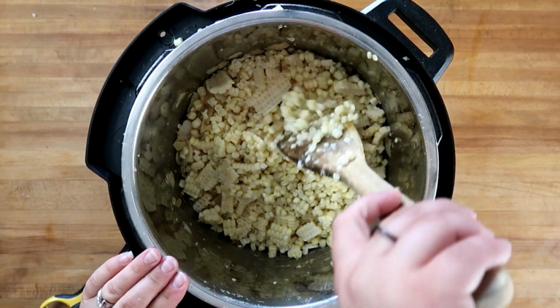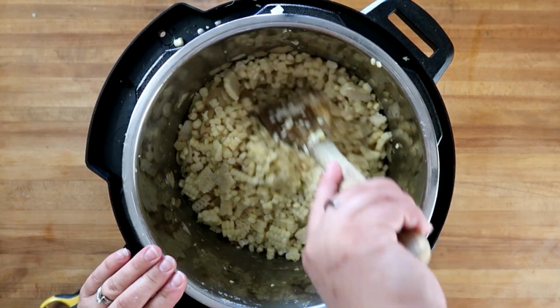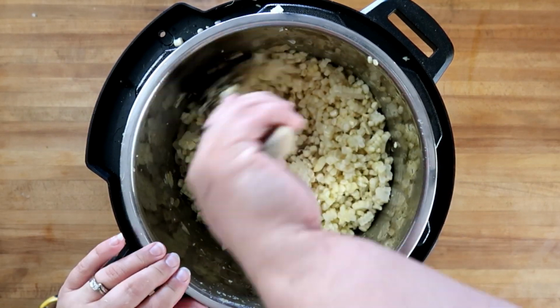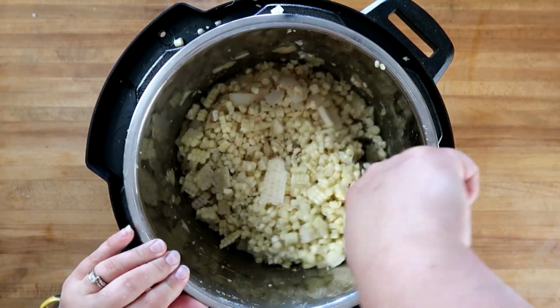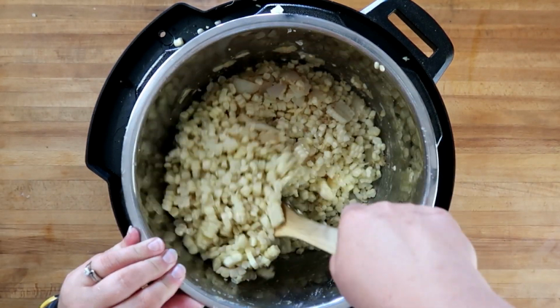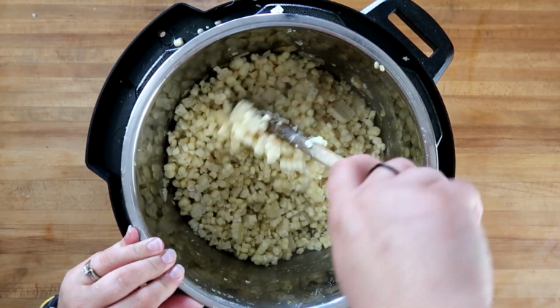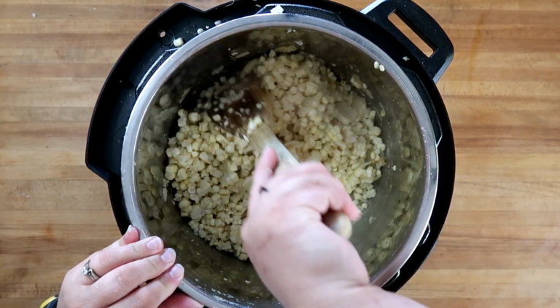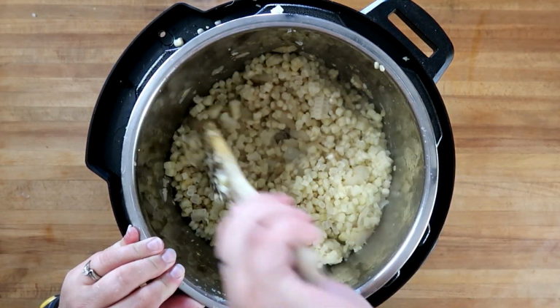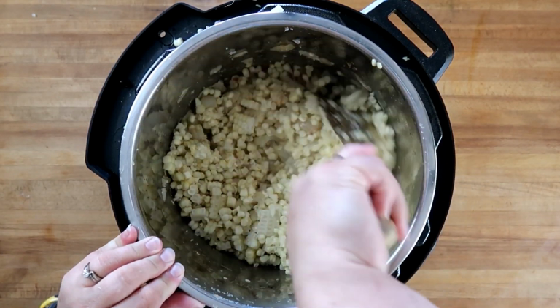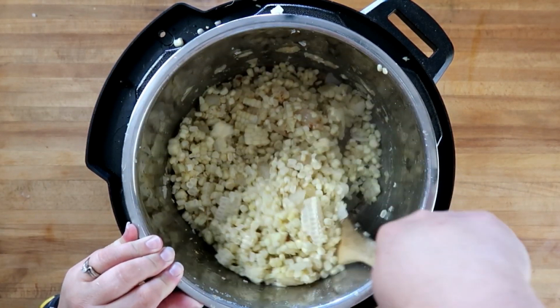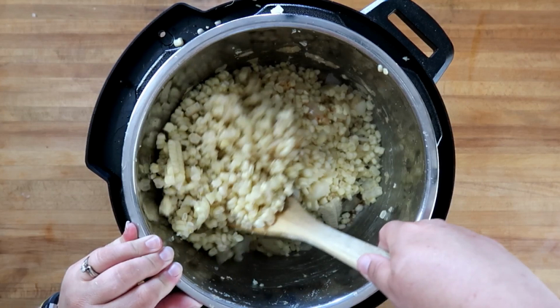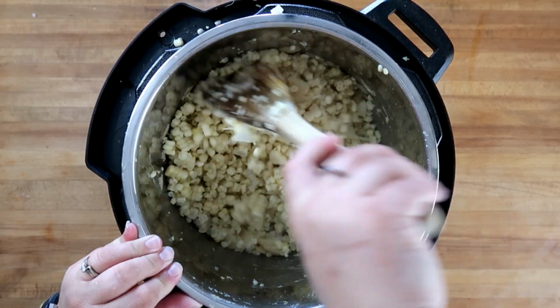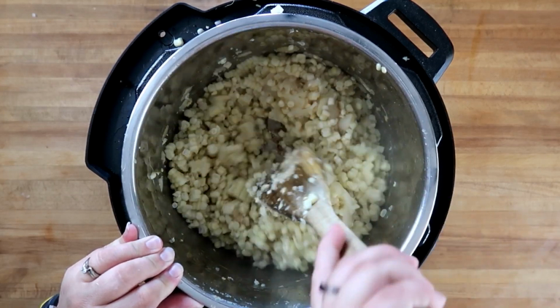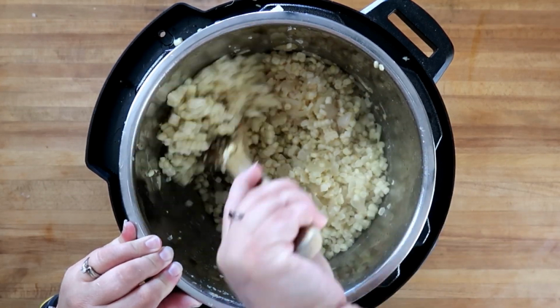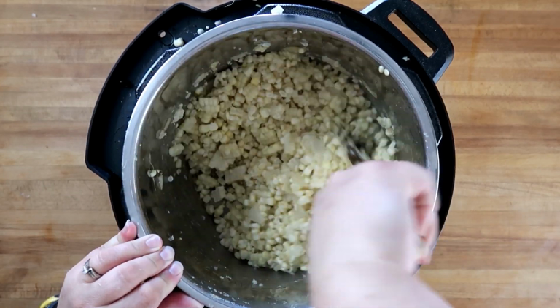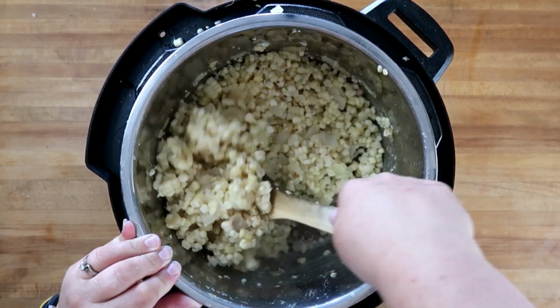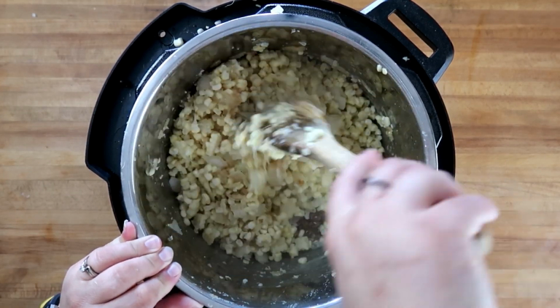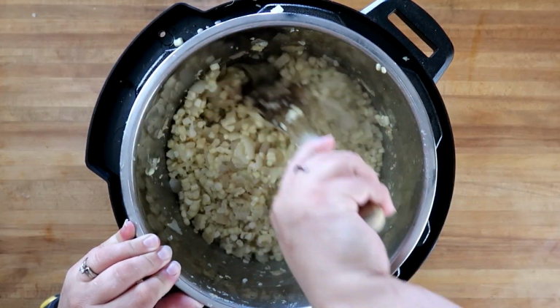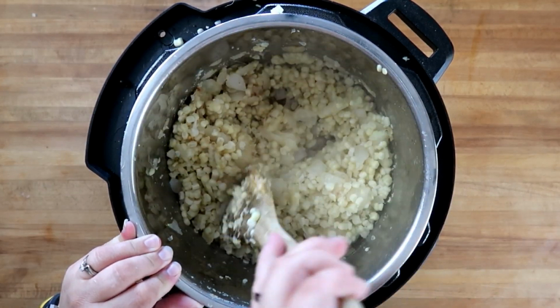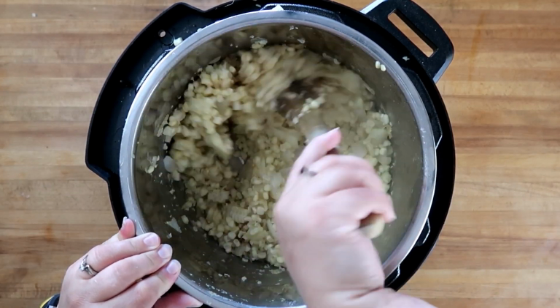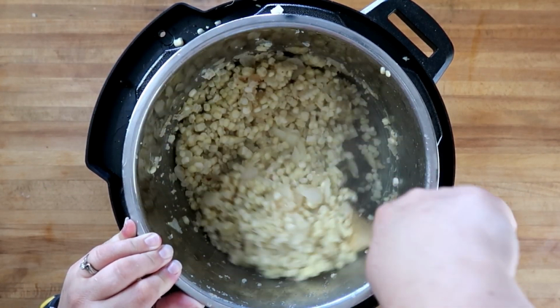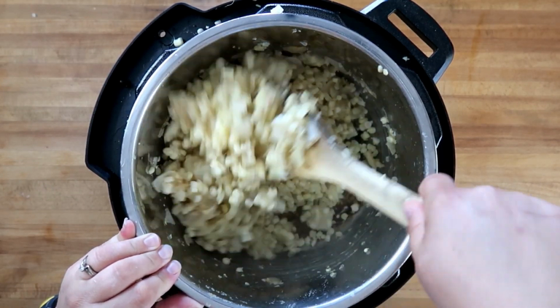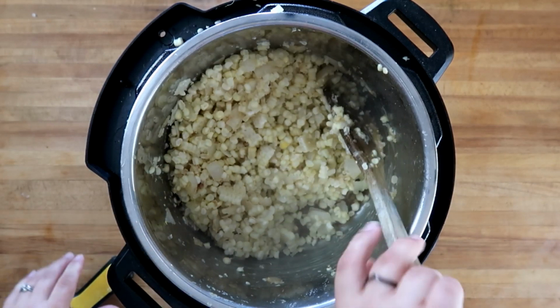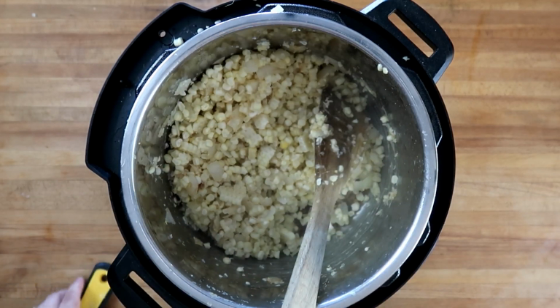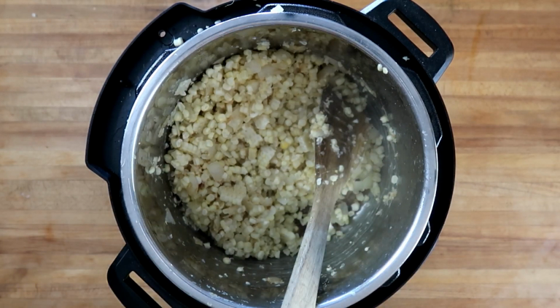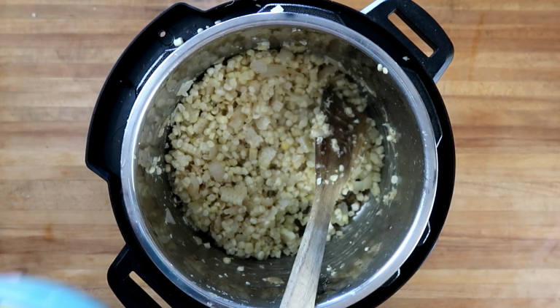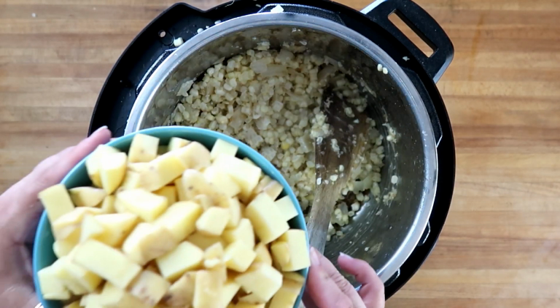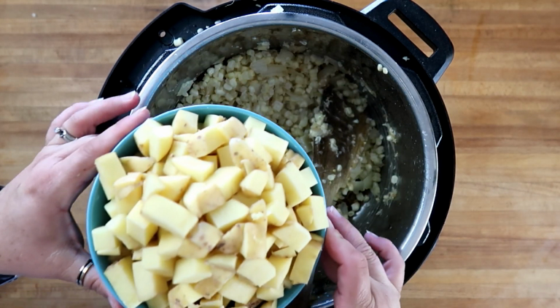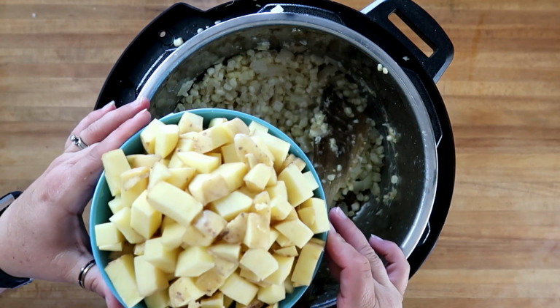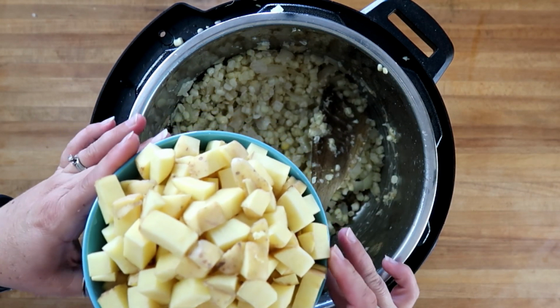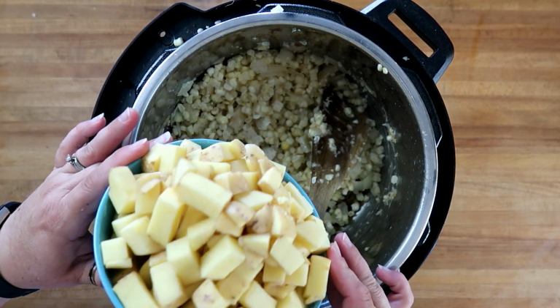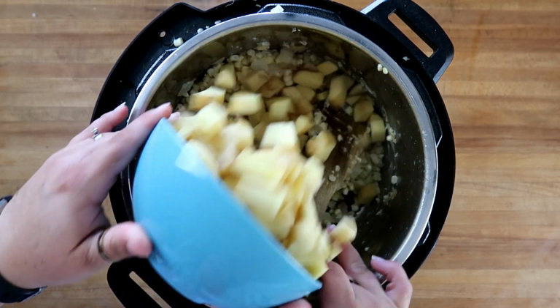We've used up the remainder of our corn from our corn stripping test as well — that is eight total ears. We're going to add in one pound of Yukon Gold potatoes.